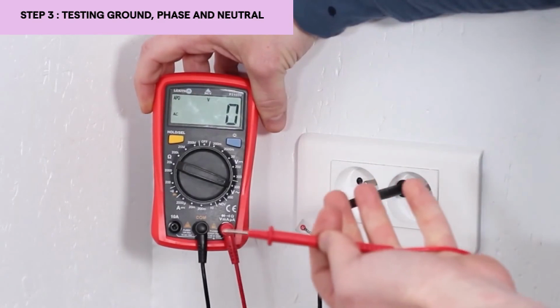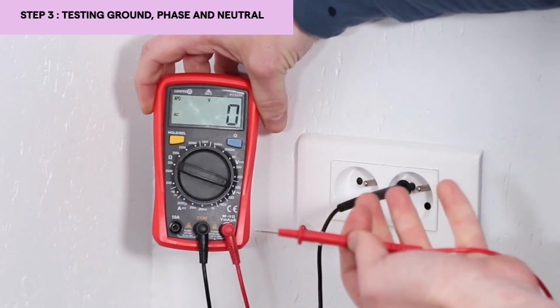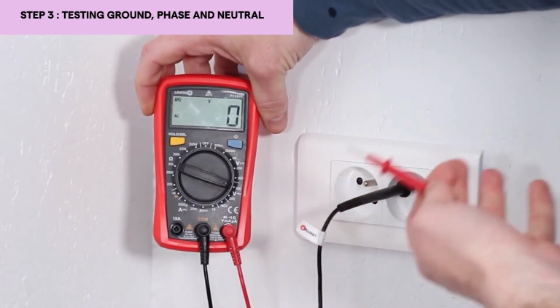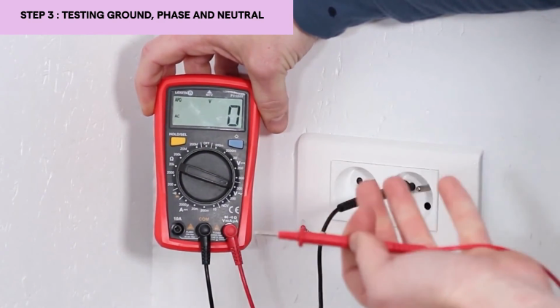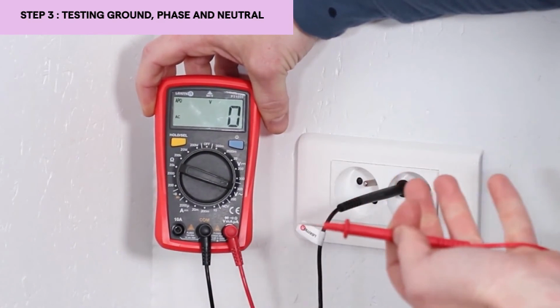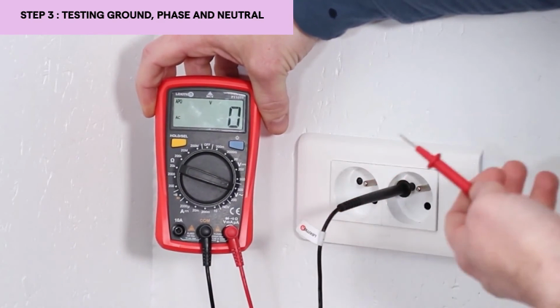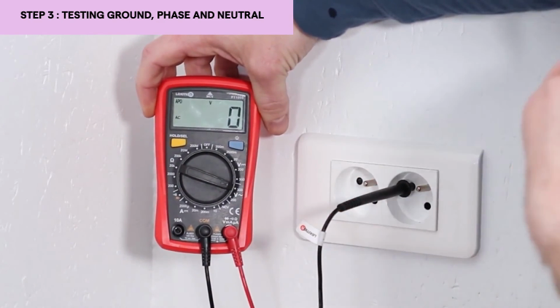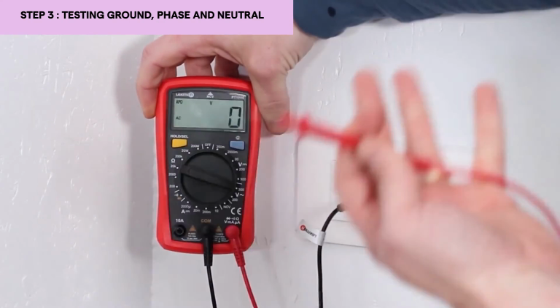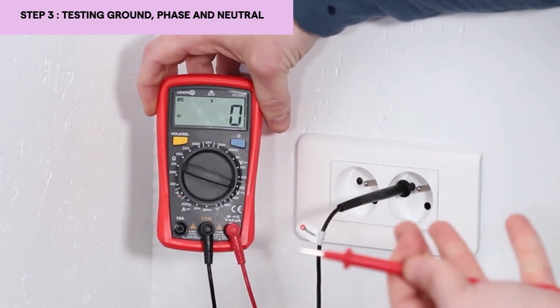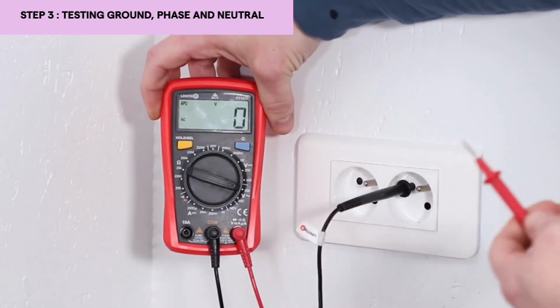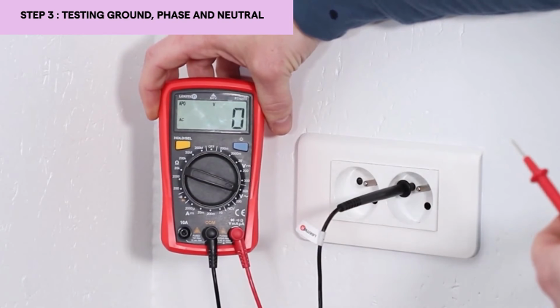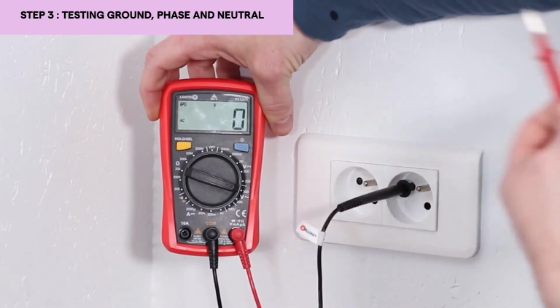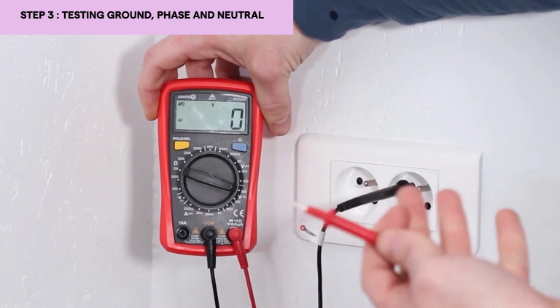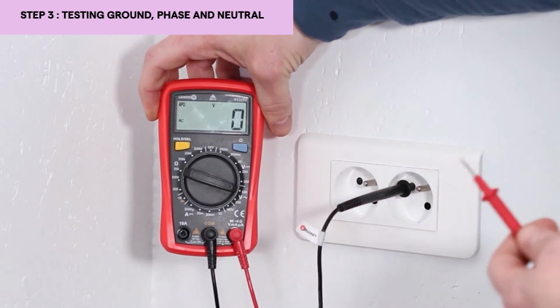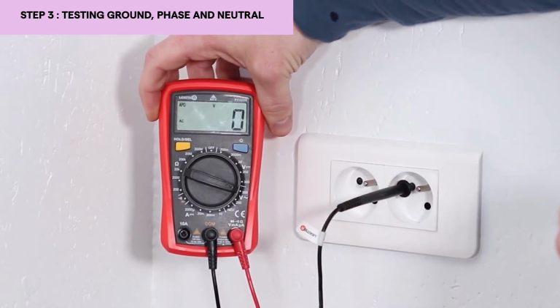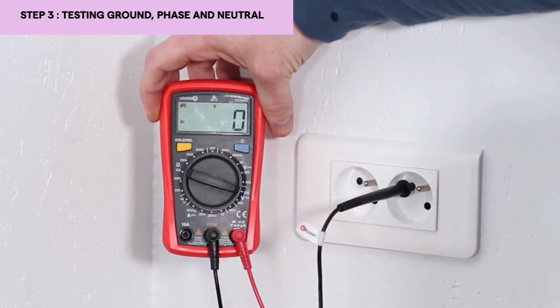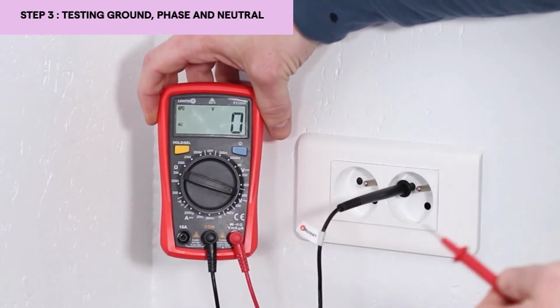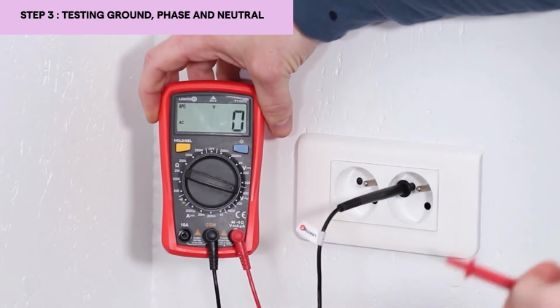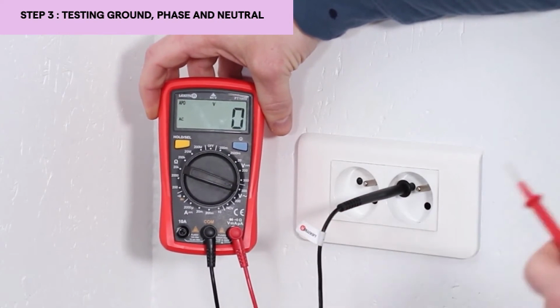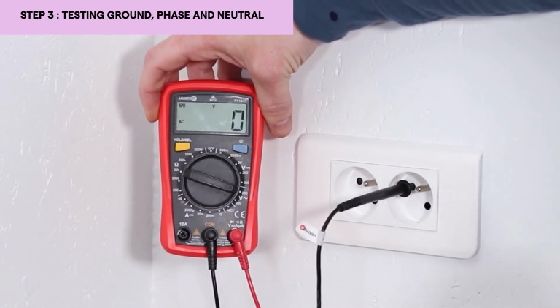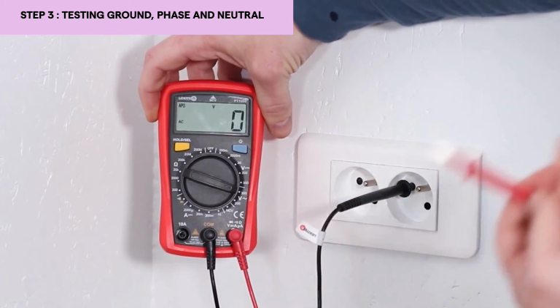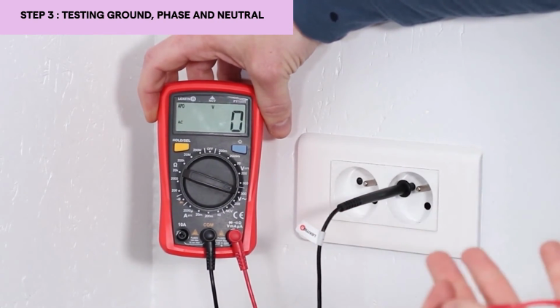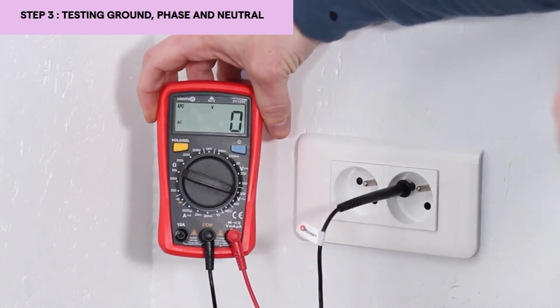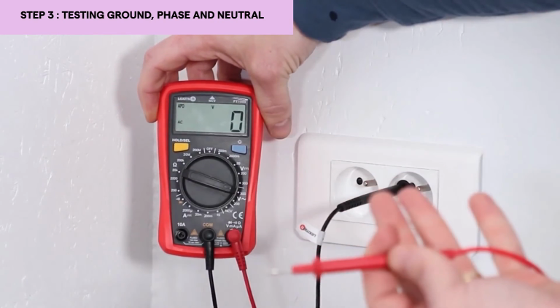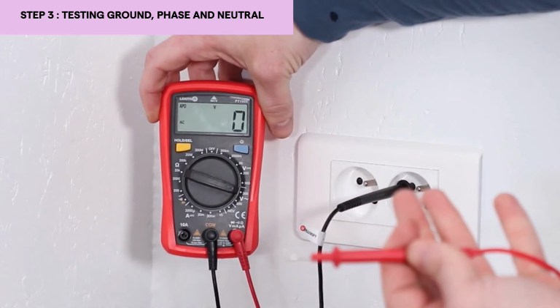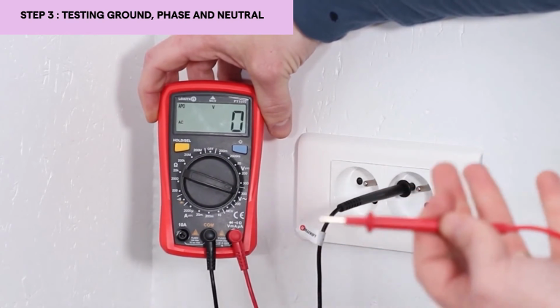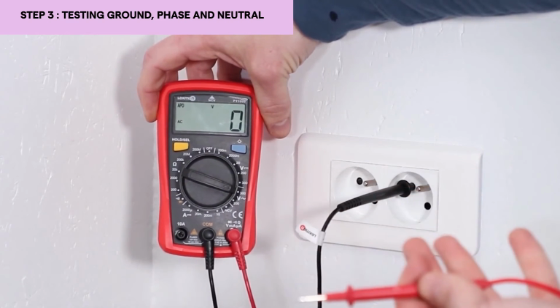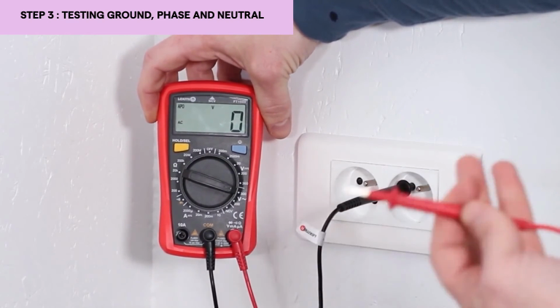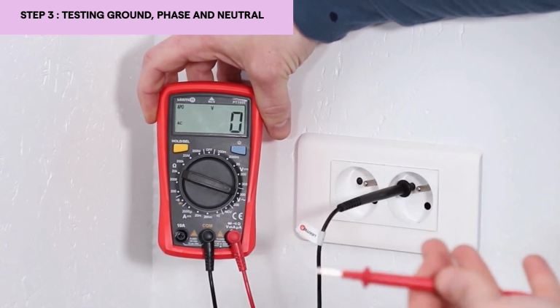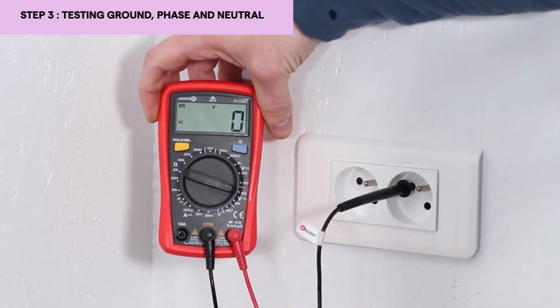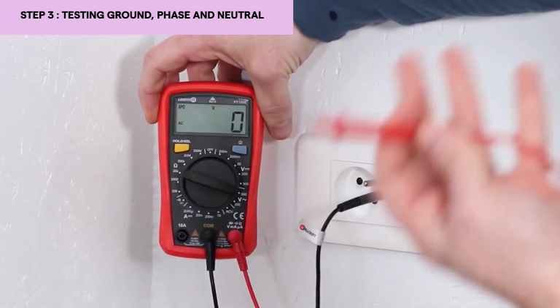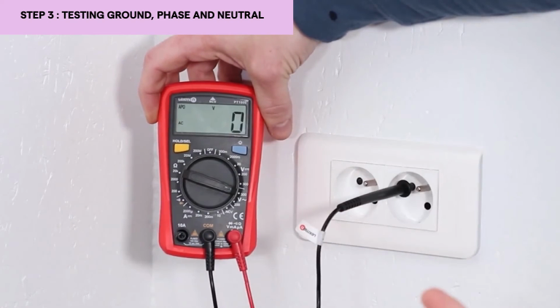If I had had a voltage — for example a hundred volts or something else — that means that my ground is defective. And often in many cases when it's like that, you get a shock when you touch your device.